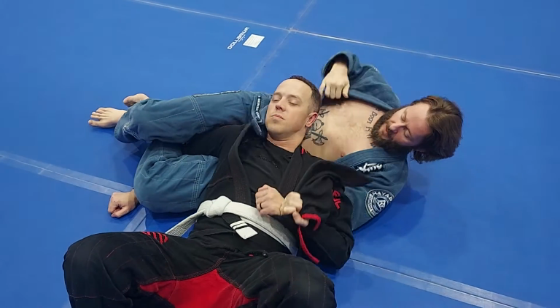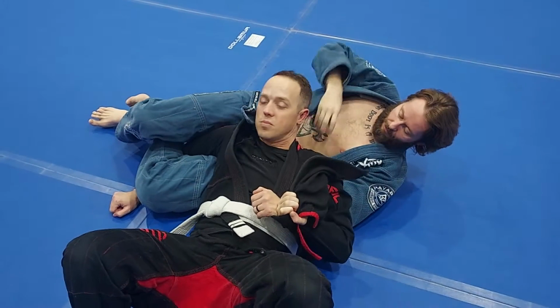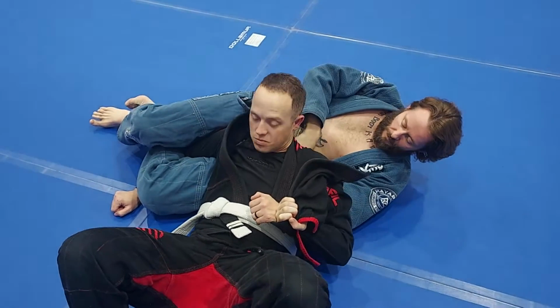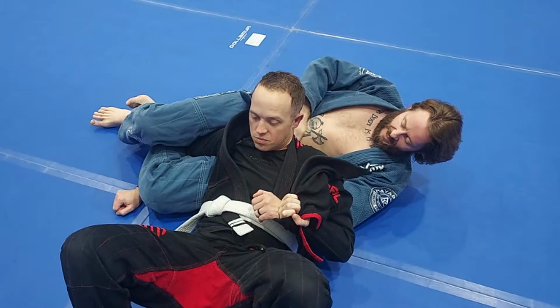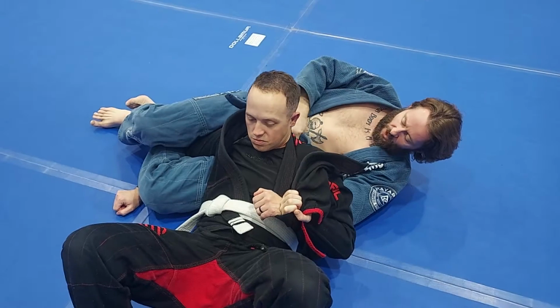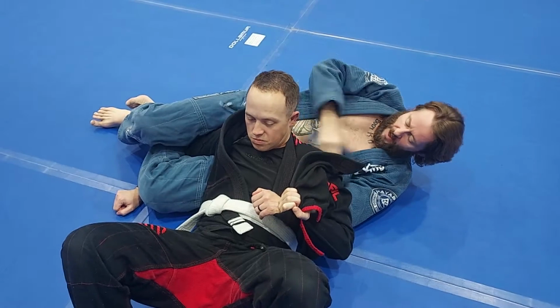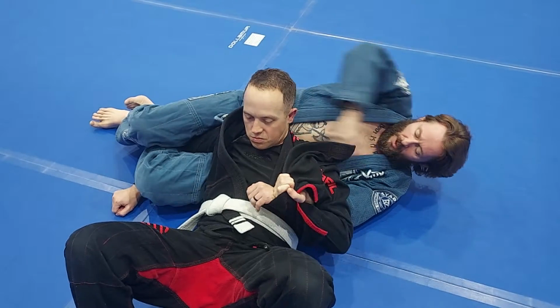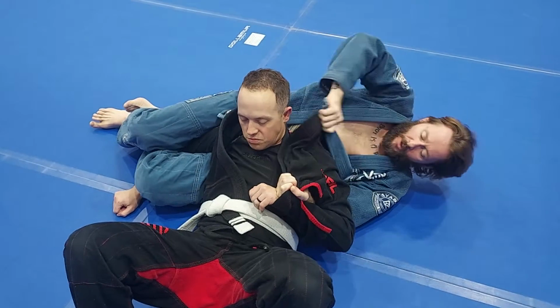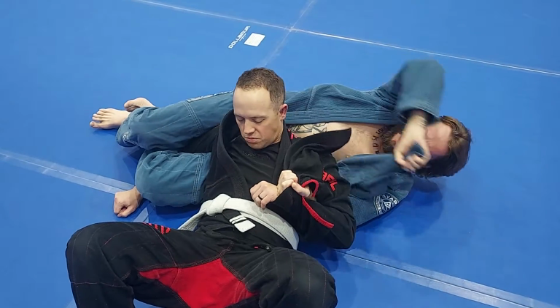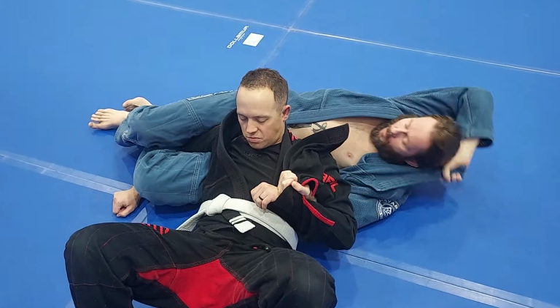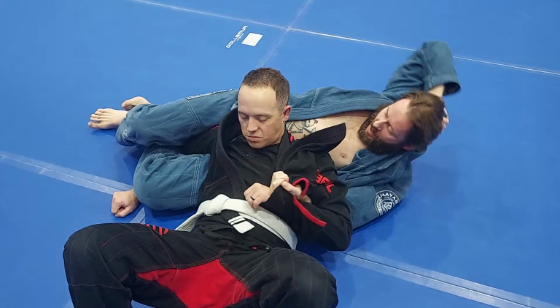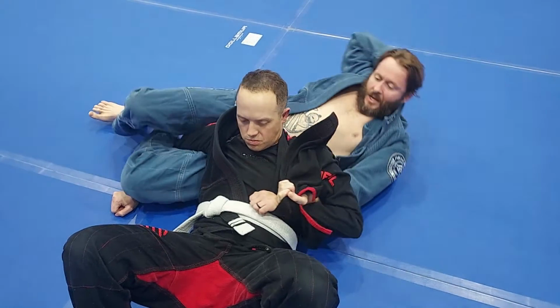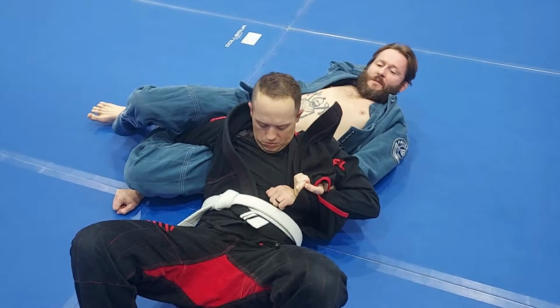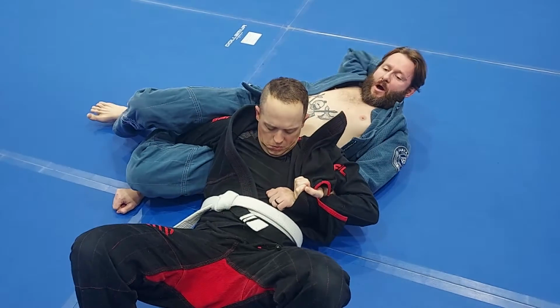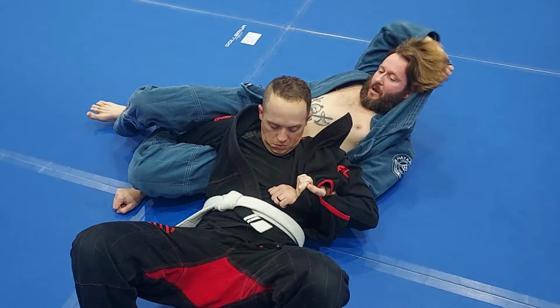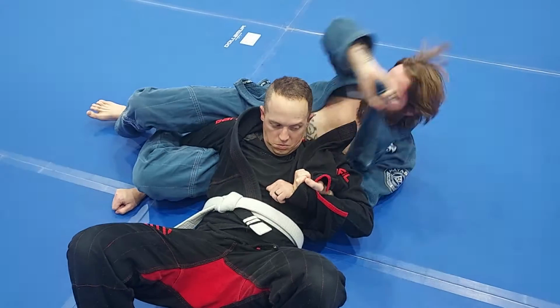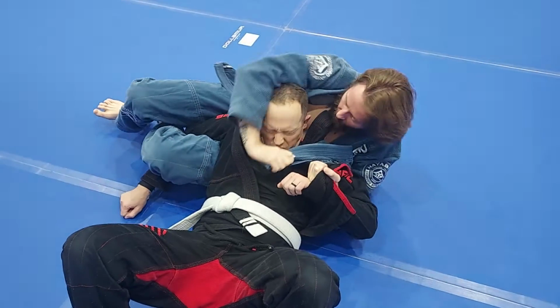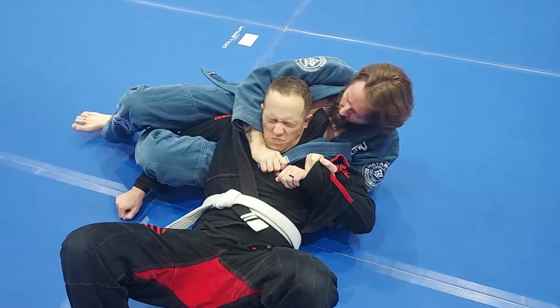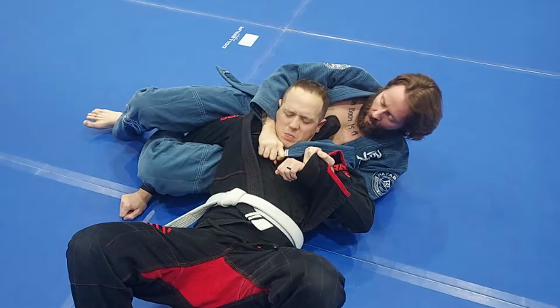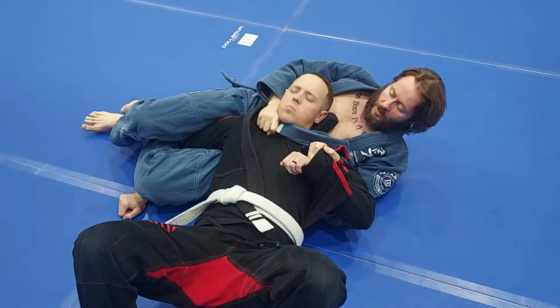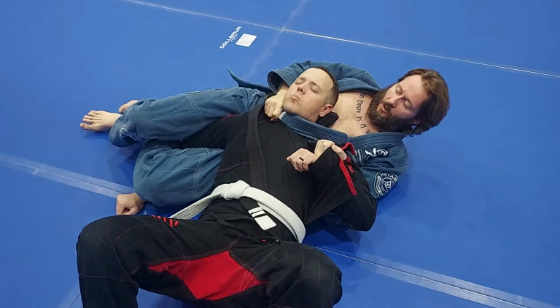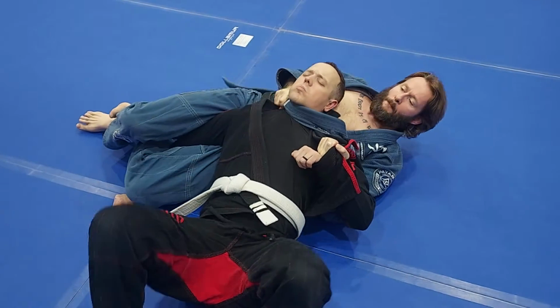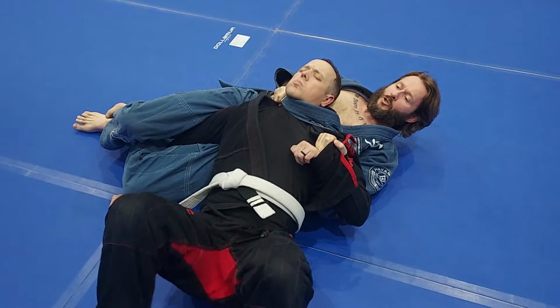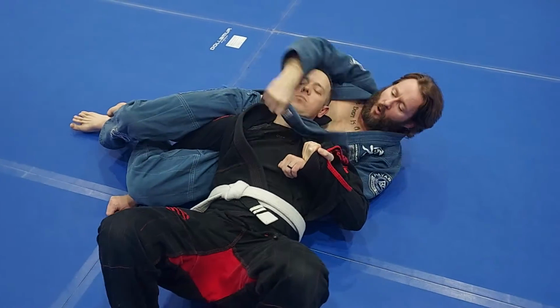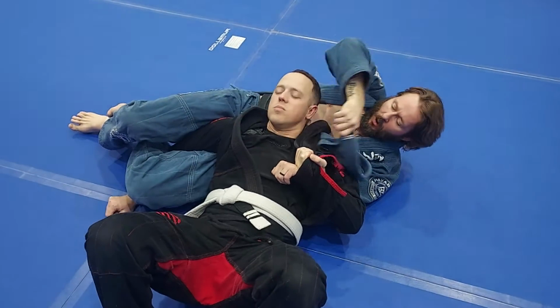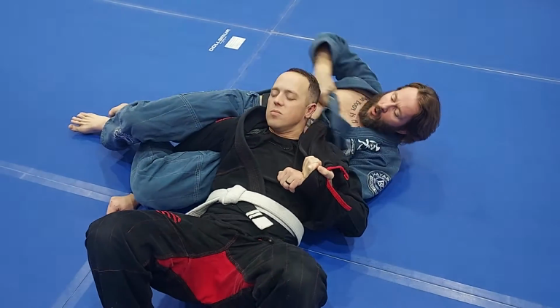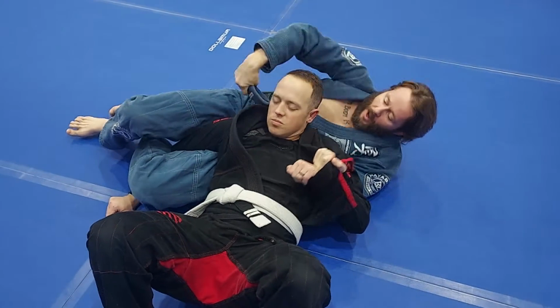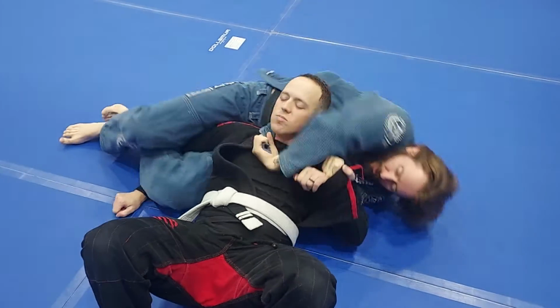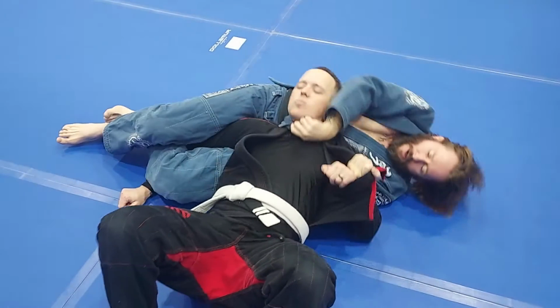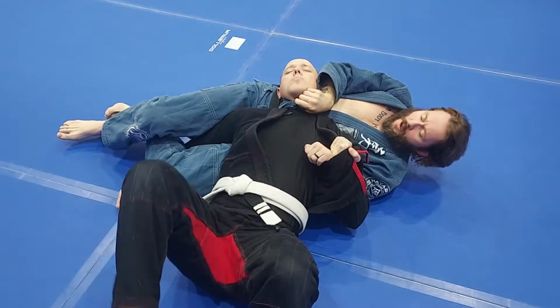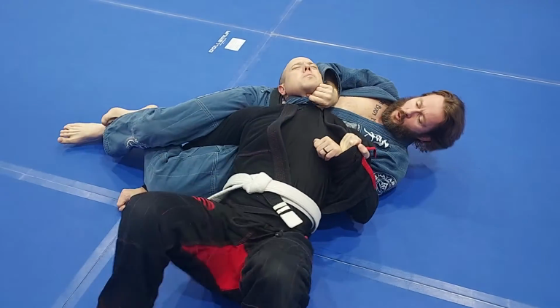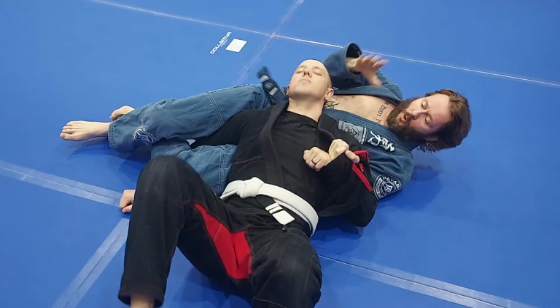Now it's absent from the bottom. We're here, up around my head, extend my body. Forward, down, push, pull. Around, push, pull.